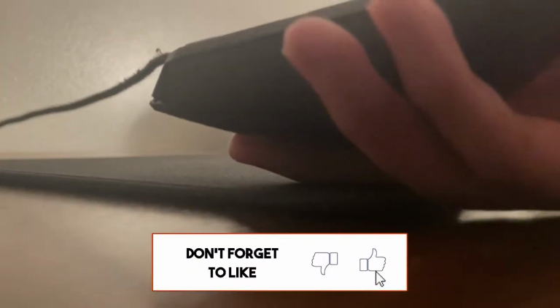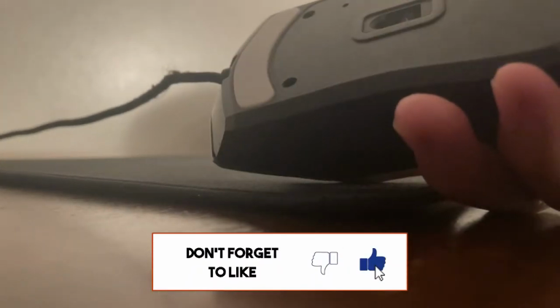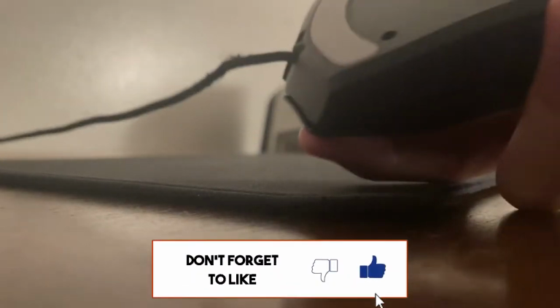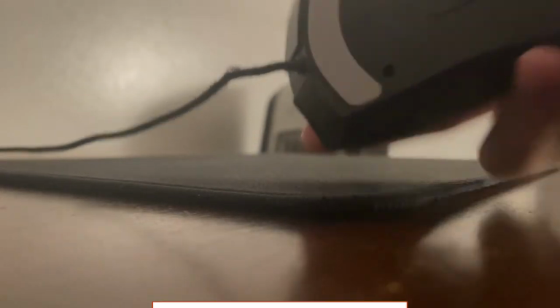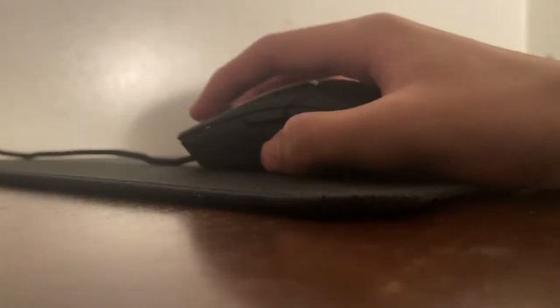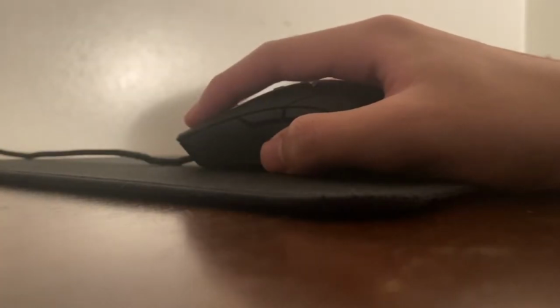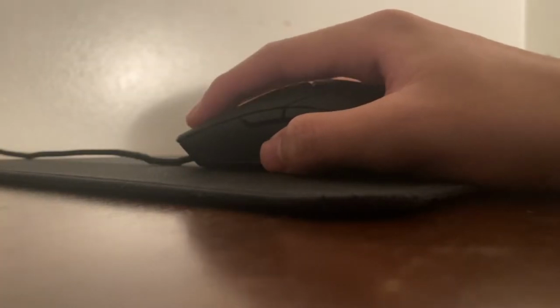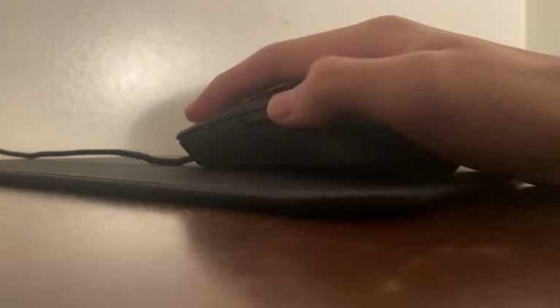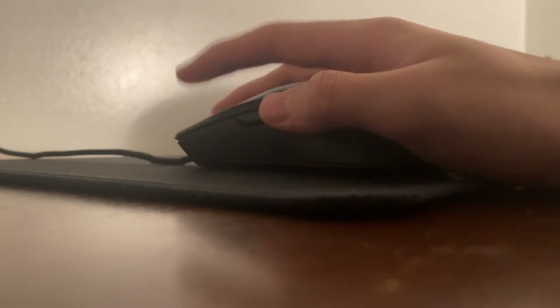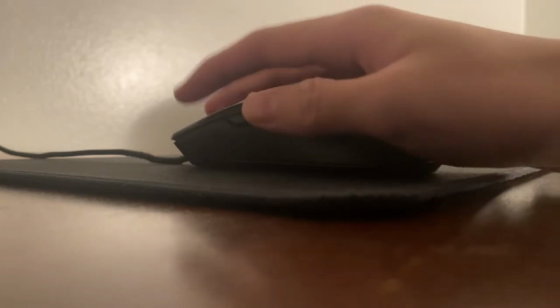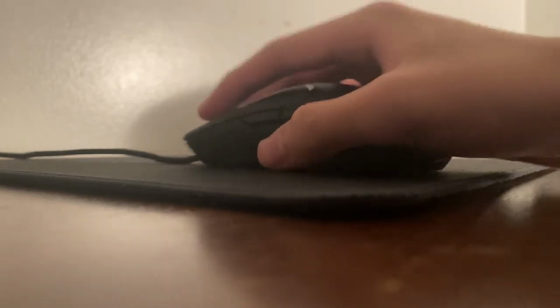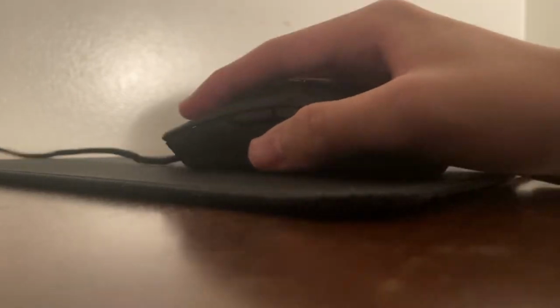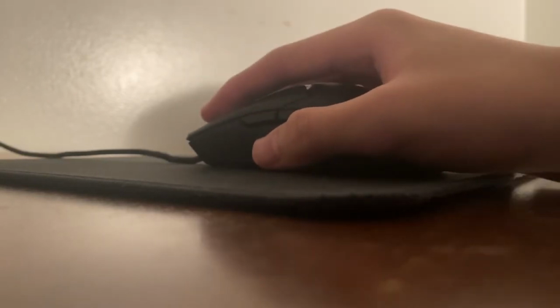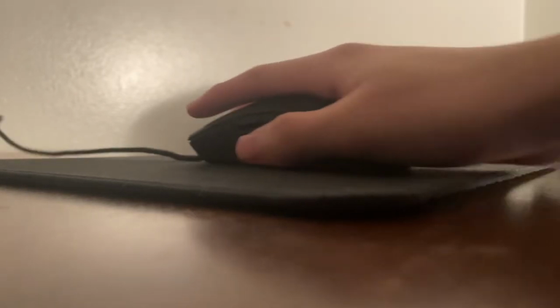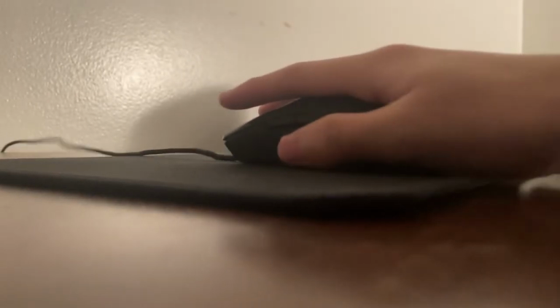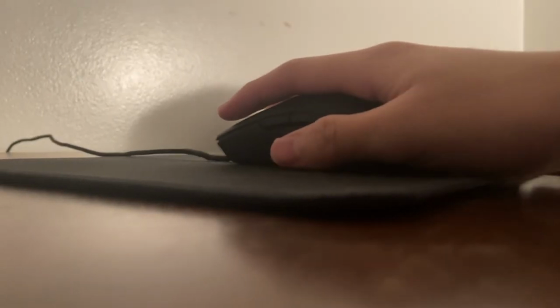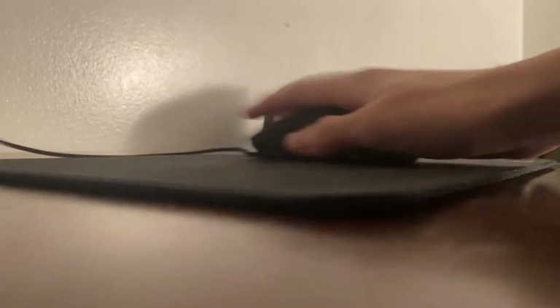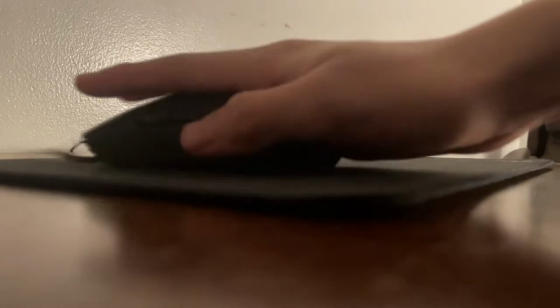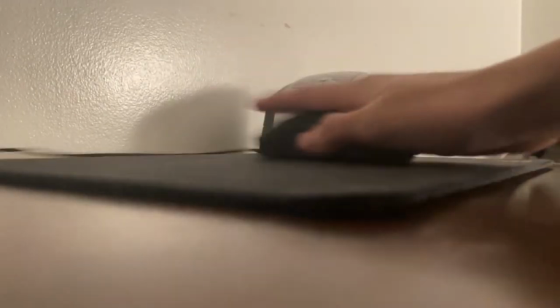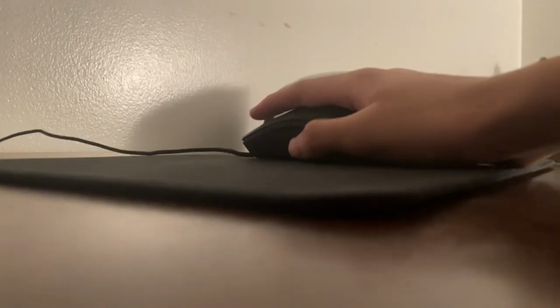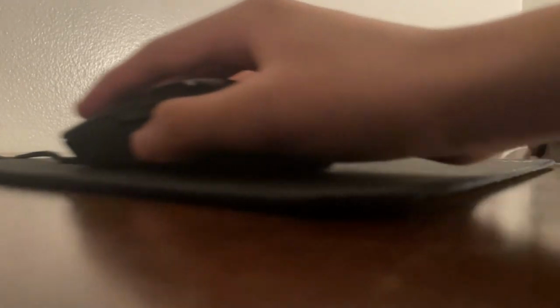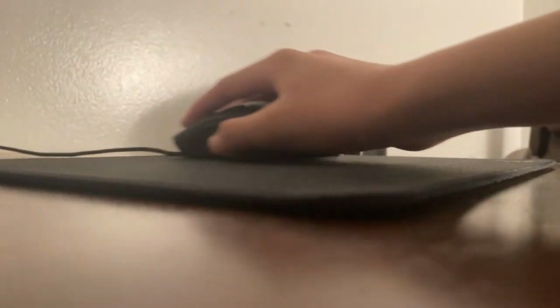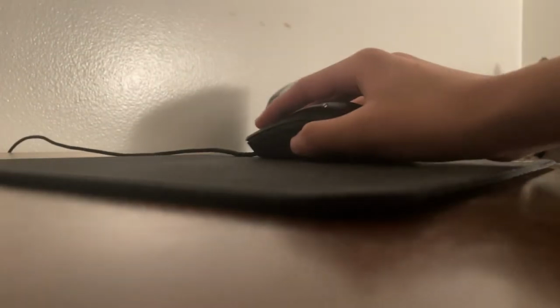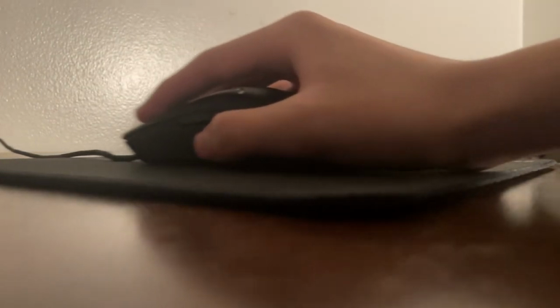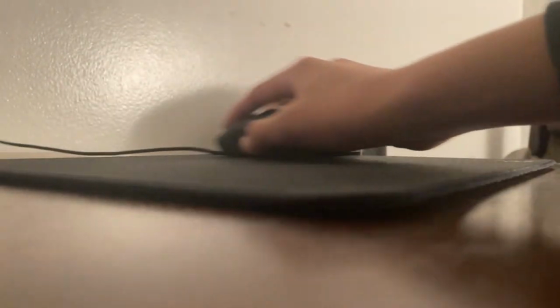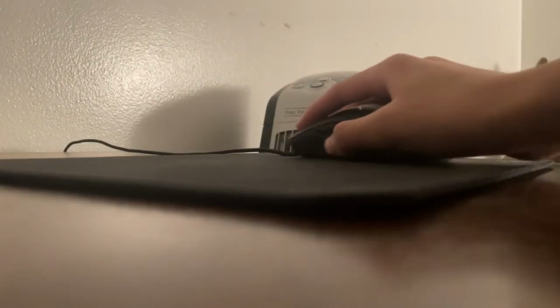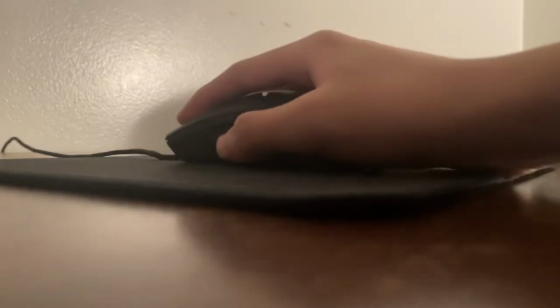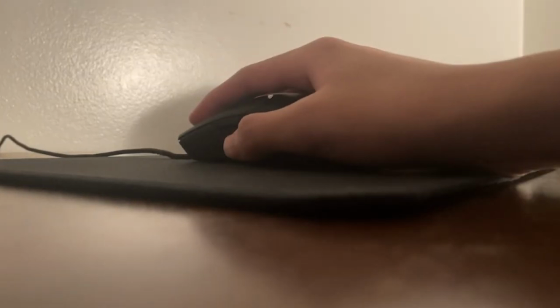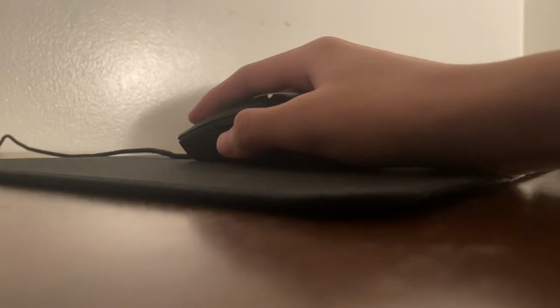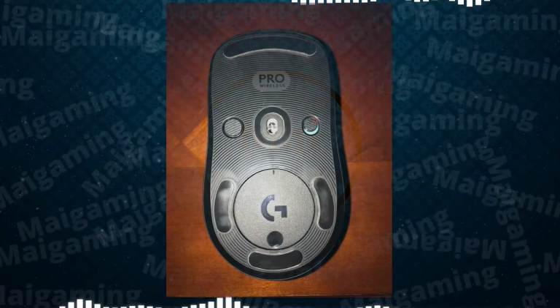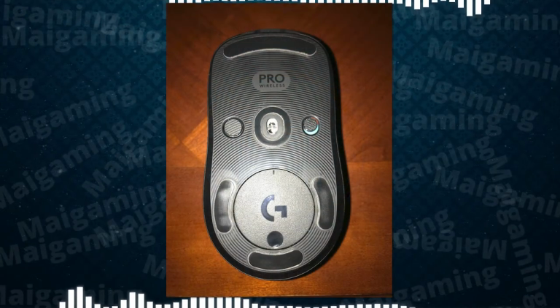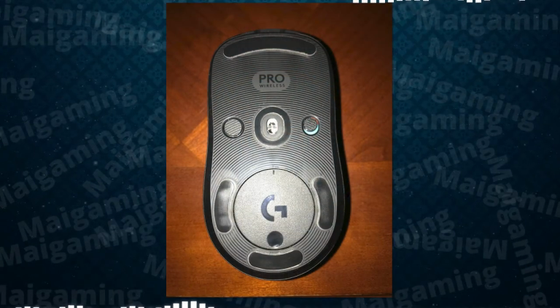Another thing is that they give you more surface area on the feet. The Razer stock feet didn't come around the mouse sensor. I think on other models, like the Logitech G Pro, it was a huge upgrade, because the default feet didn't come close to the surface area of the customized feet.